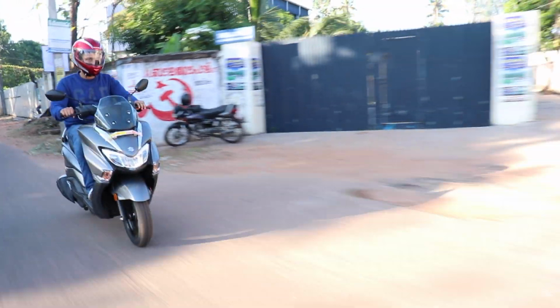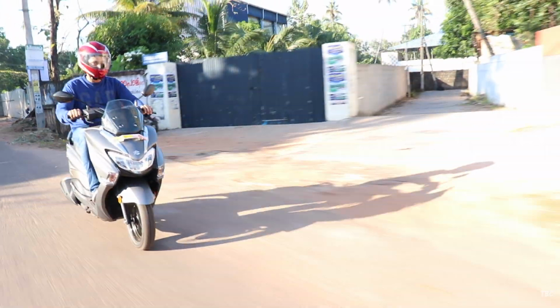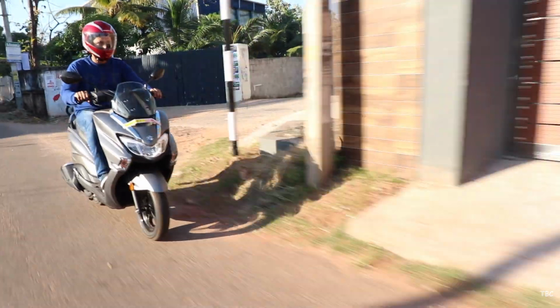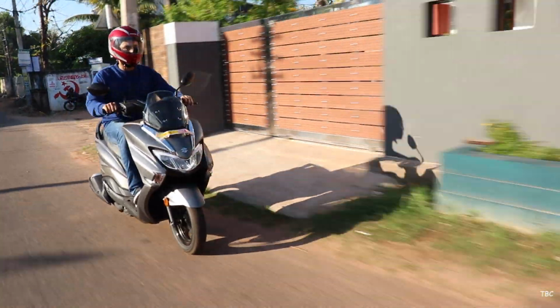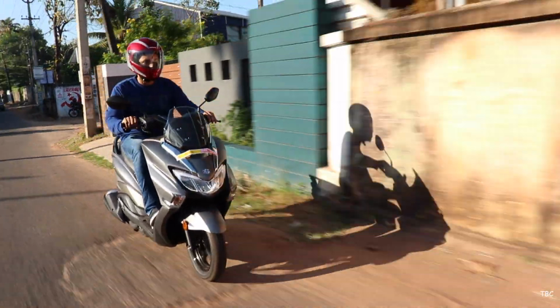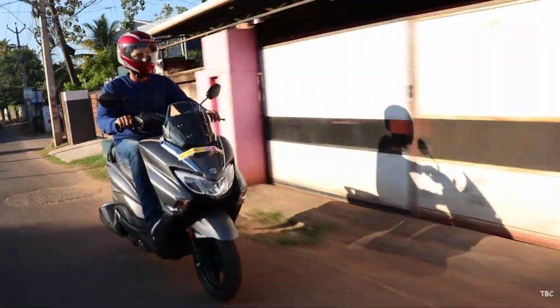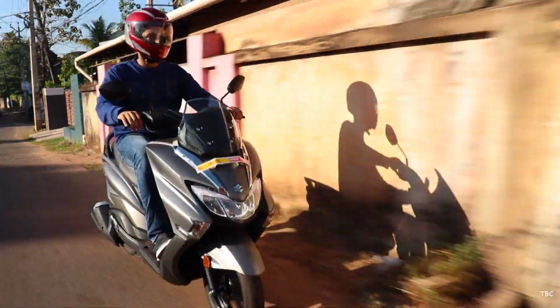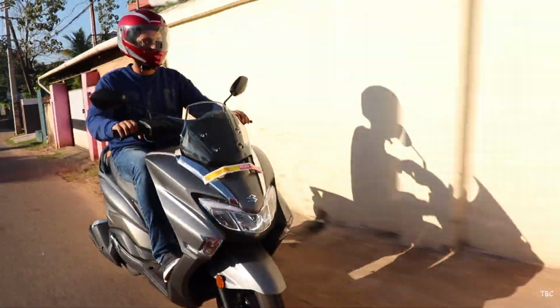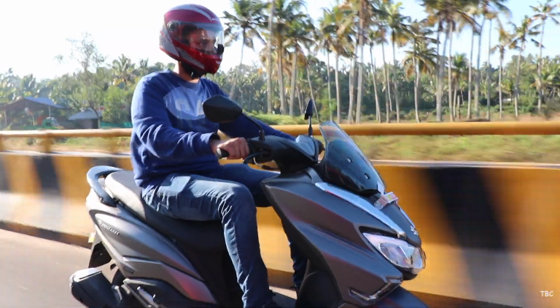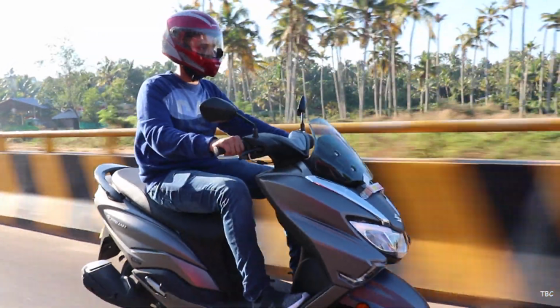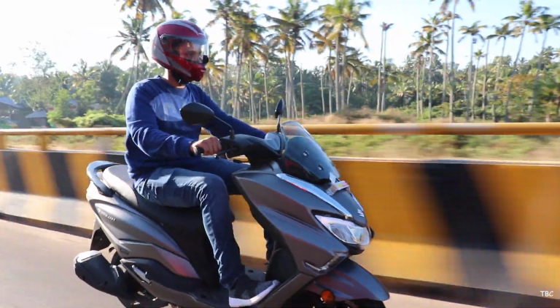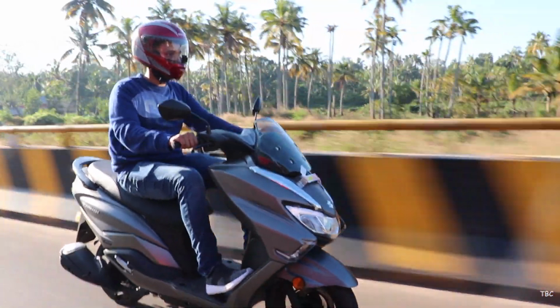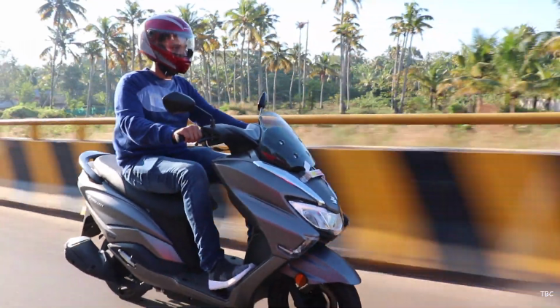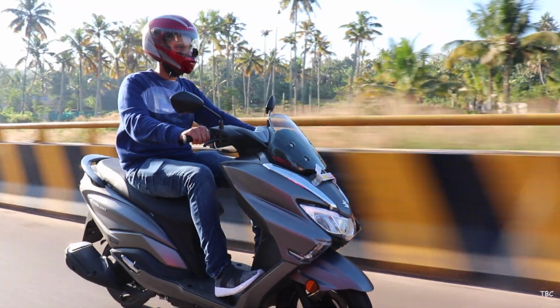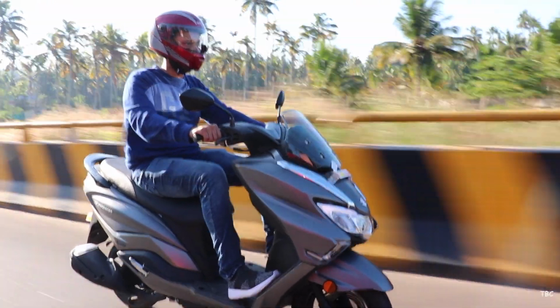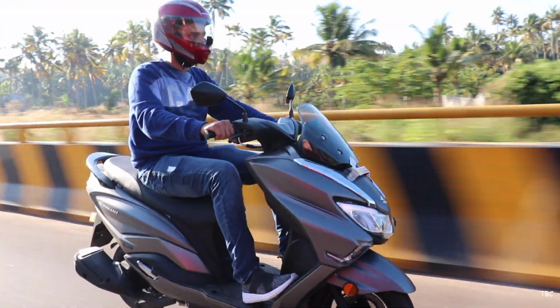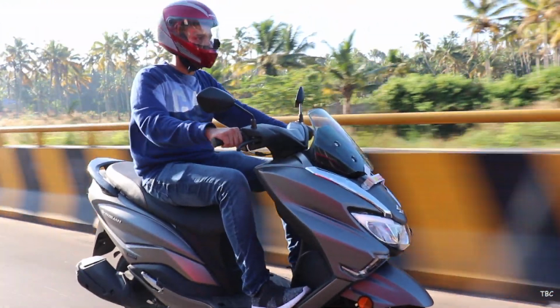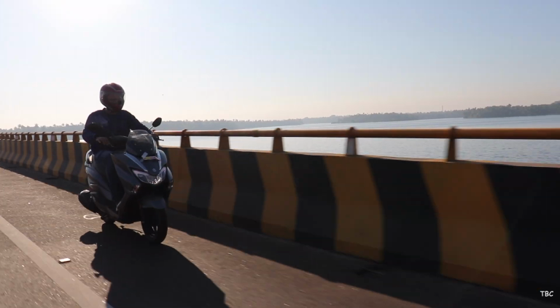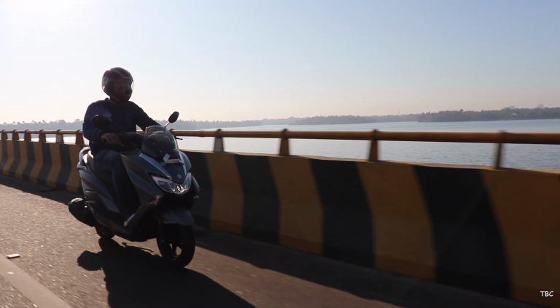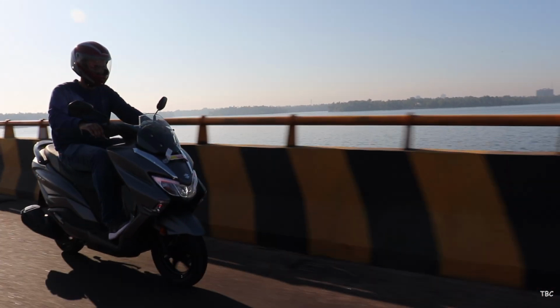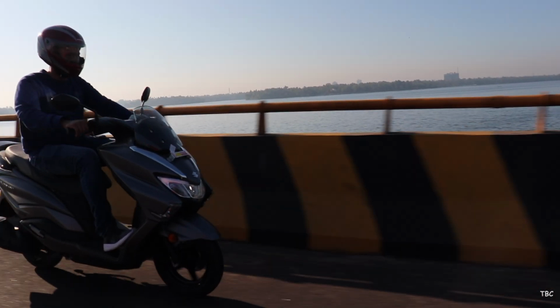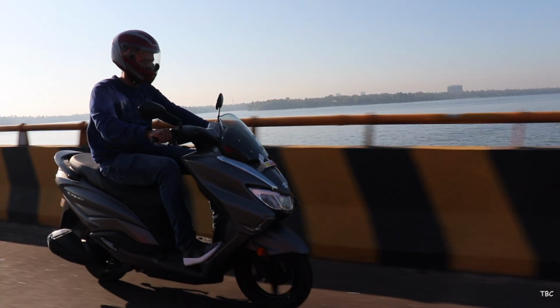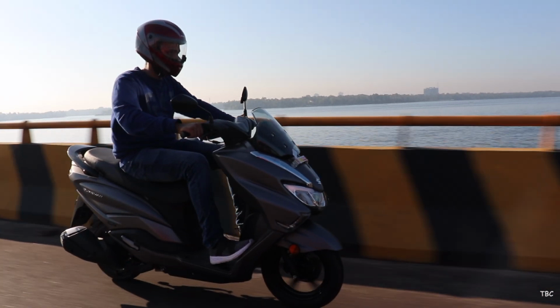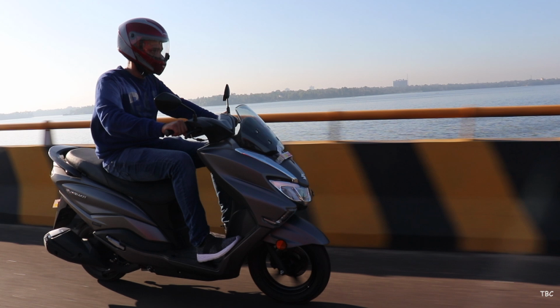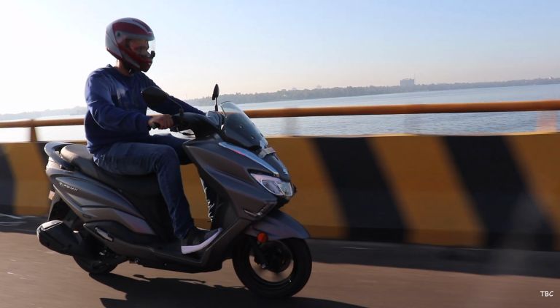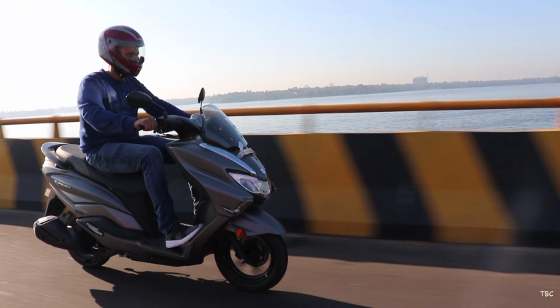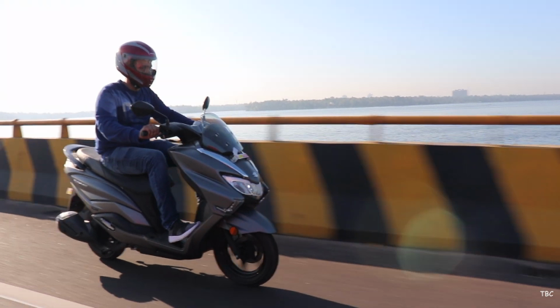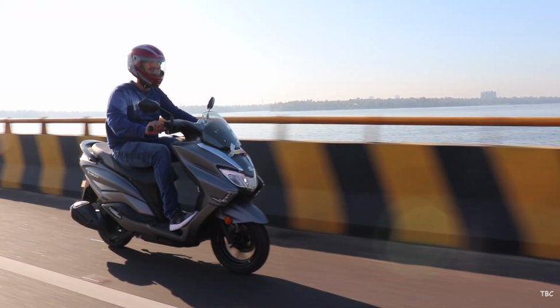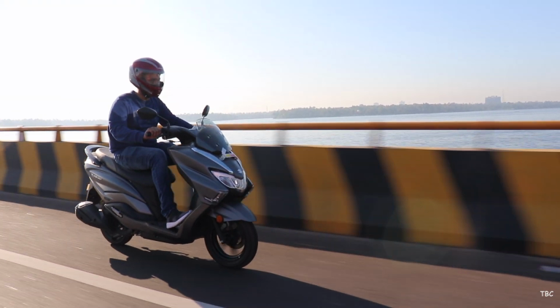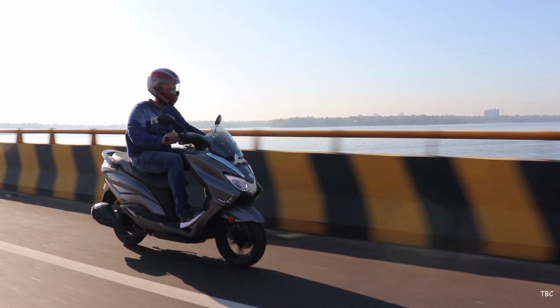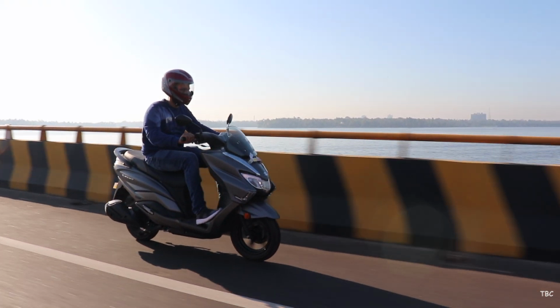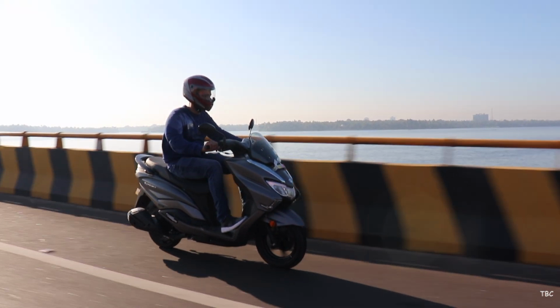Like I said before, the Bergman can hit the 80-plus mark without giving much stress to the engine, and that's a perfect thing for this aggressive looking scooter. Since you can gain good speed, a good braking system was much needed.